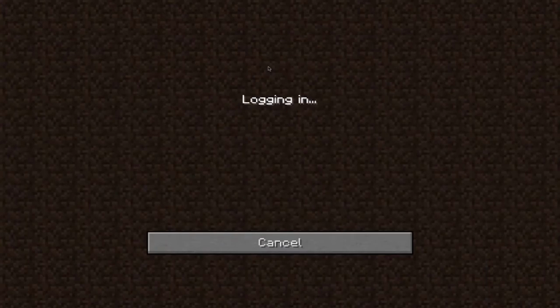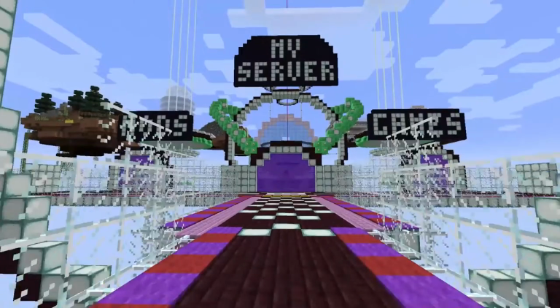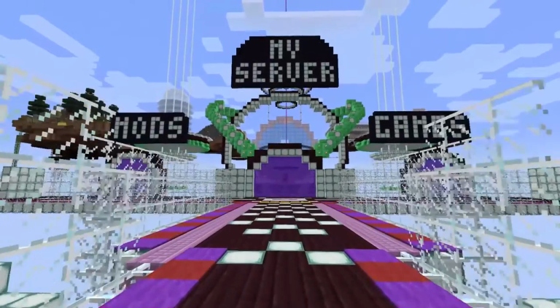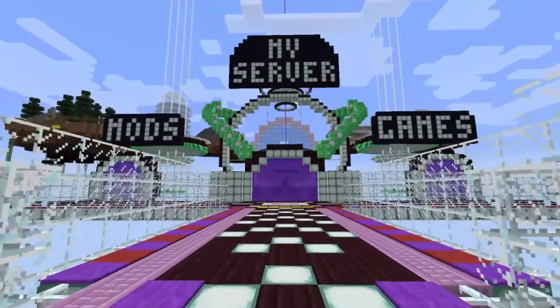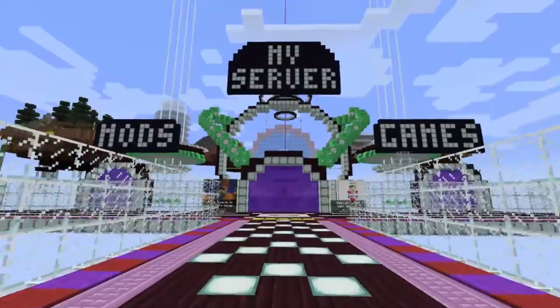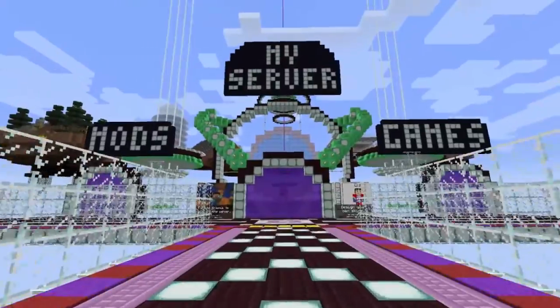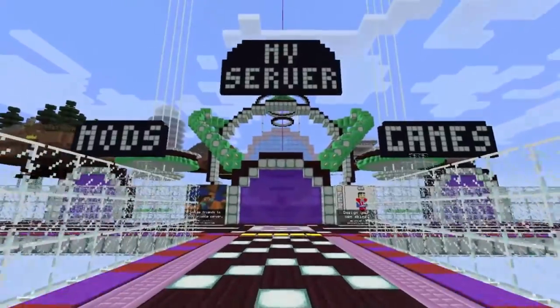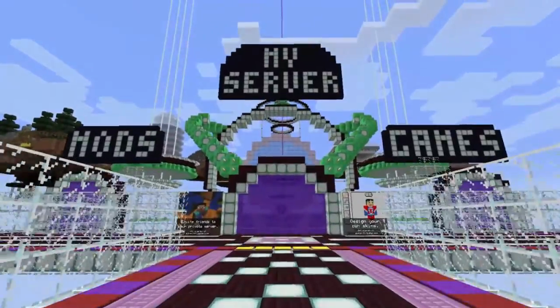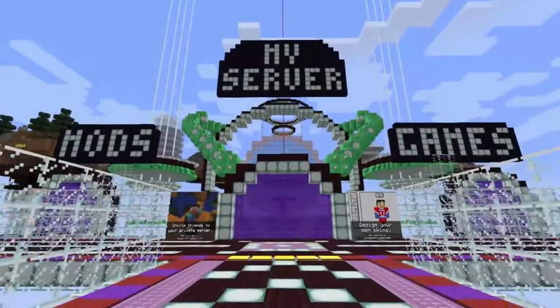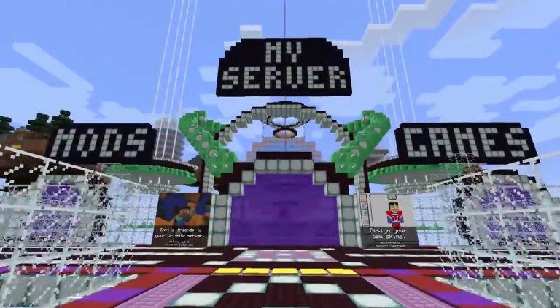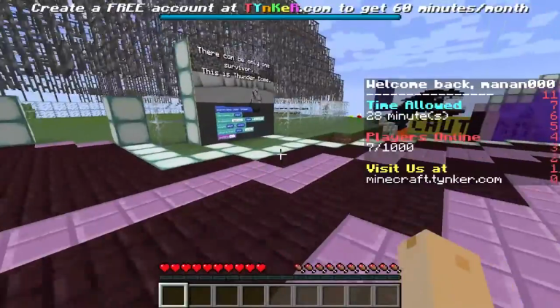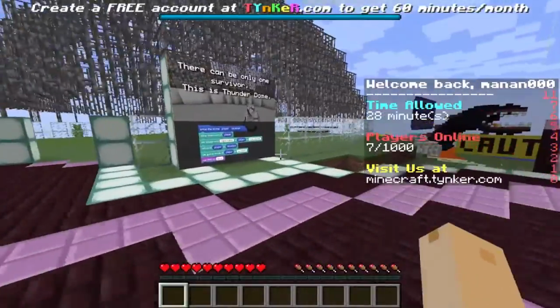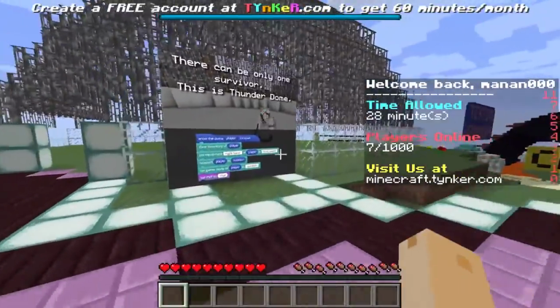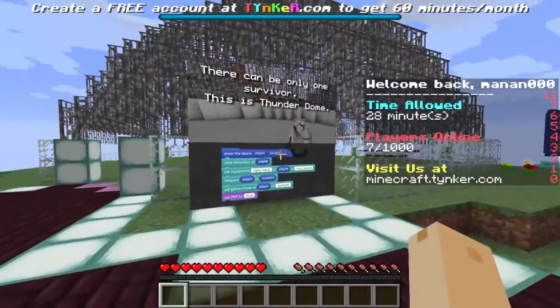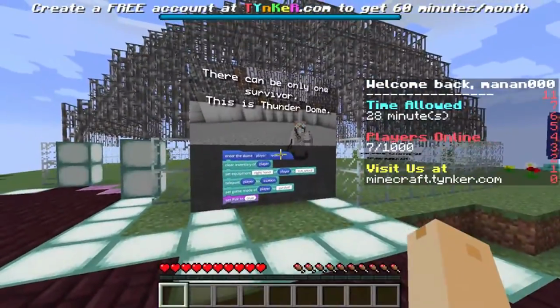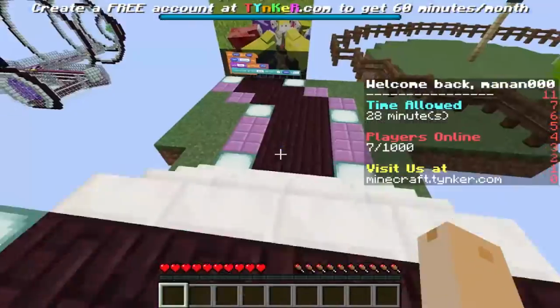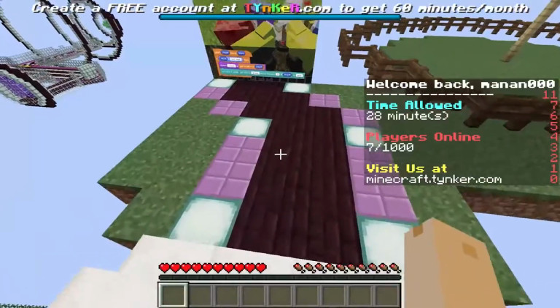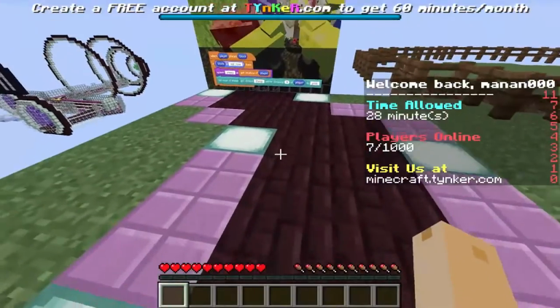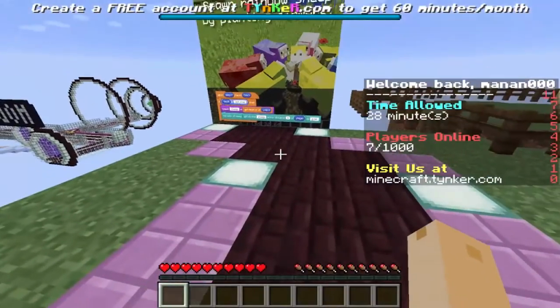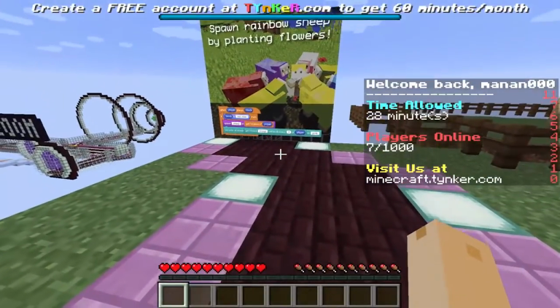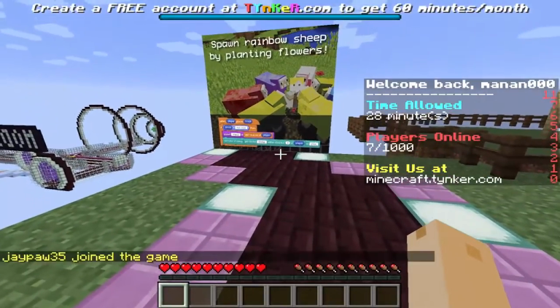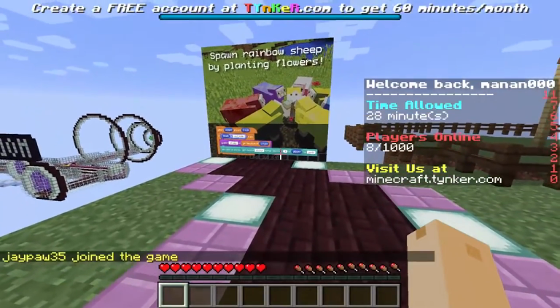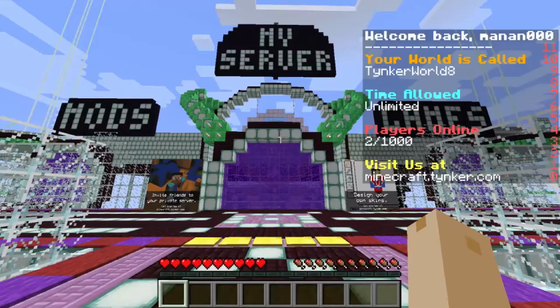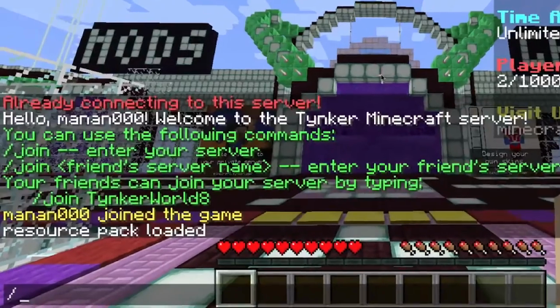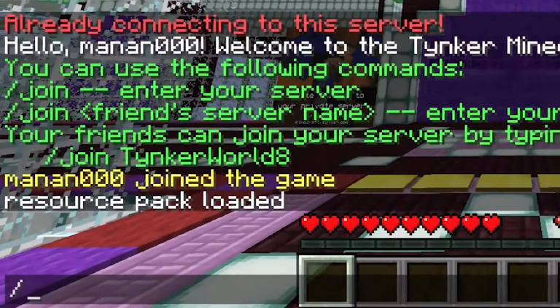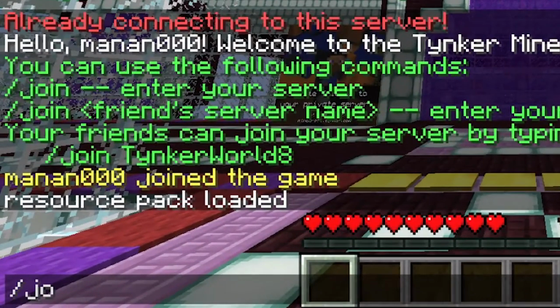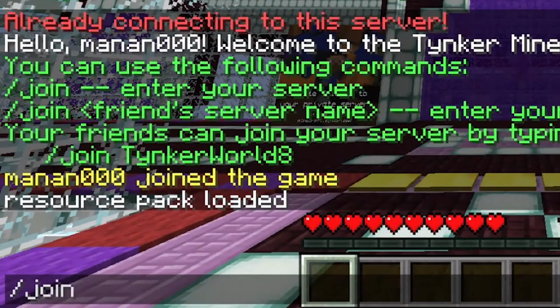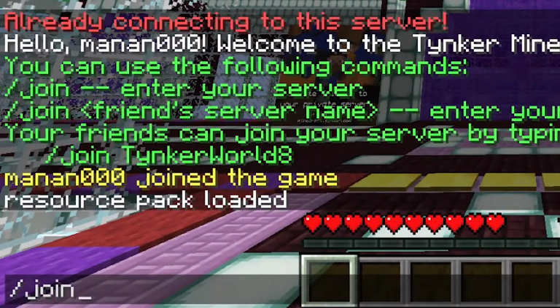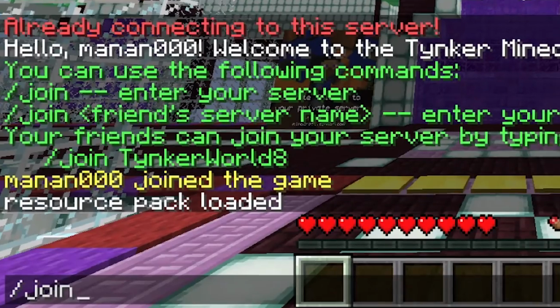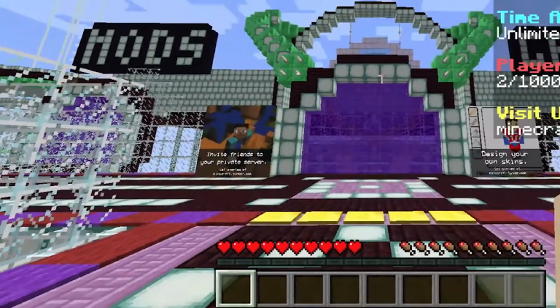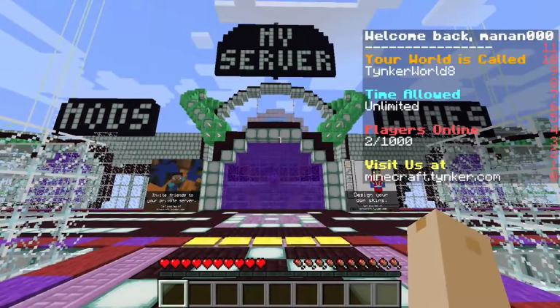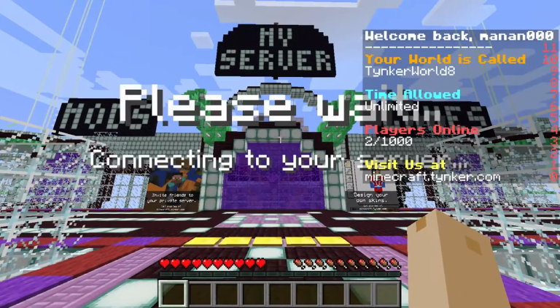Now this is Tinker's main lobby, which showcases some of the mods you'll be making in each course. All you have to do to enter your own Minecraft world is type slash join. Note, this will only work if you have a Tinker account and your parent has completed the setup process.